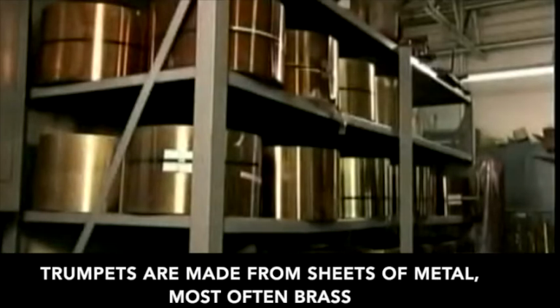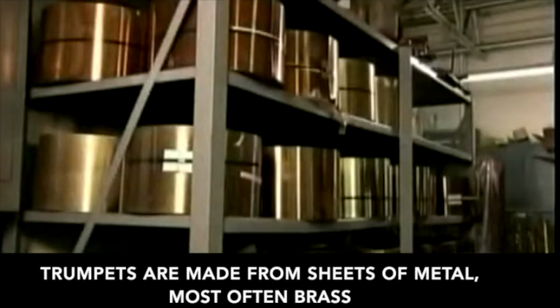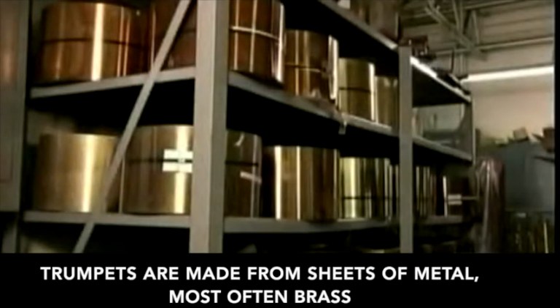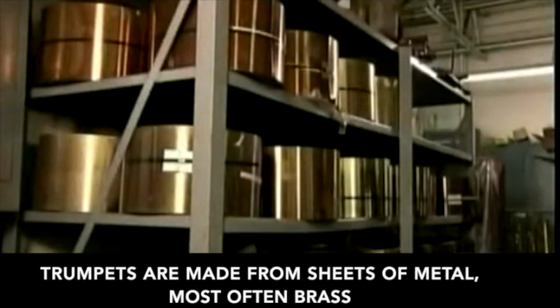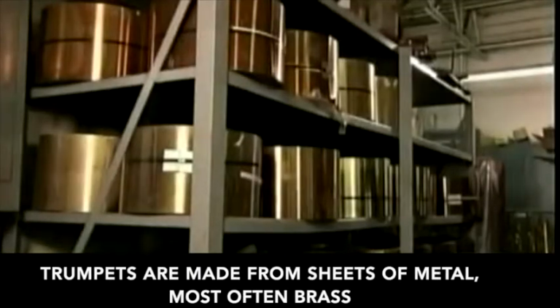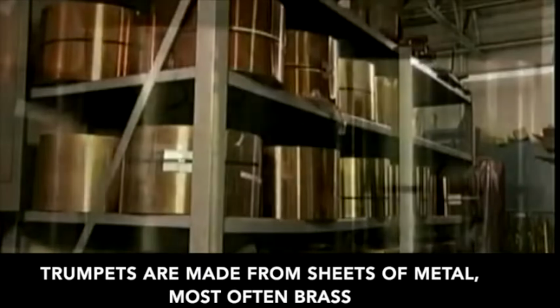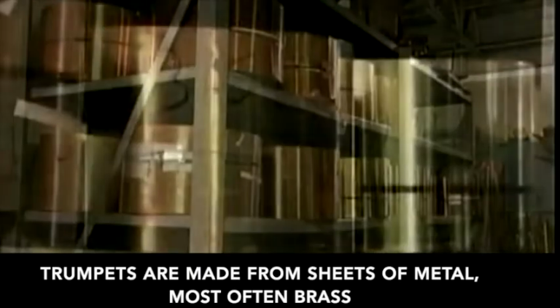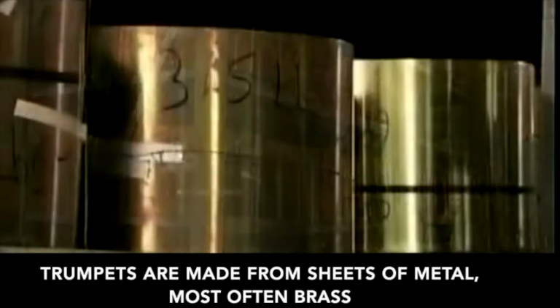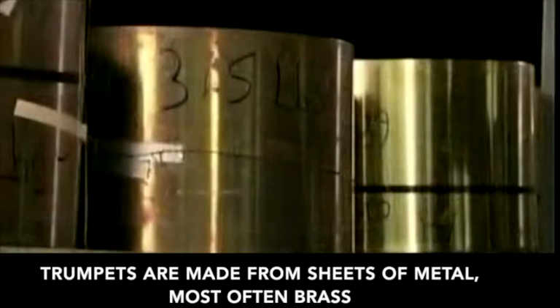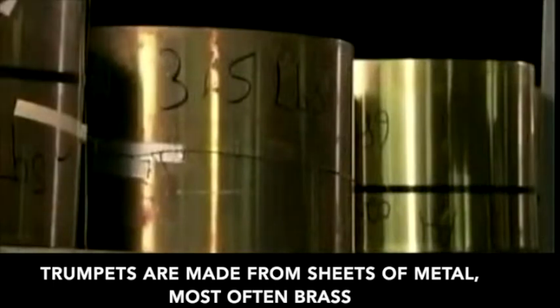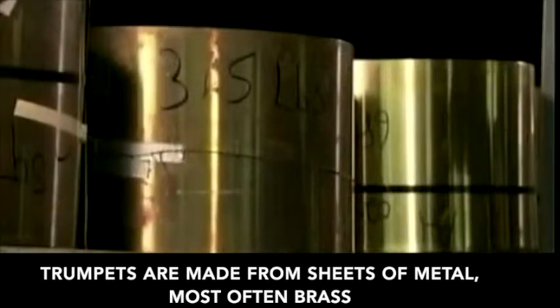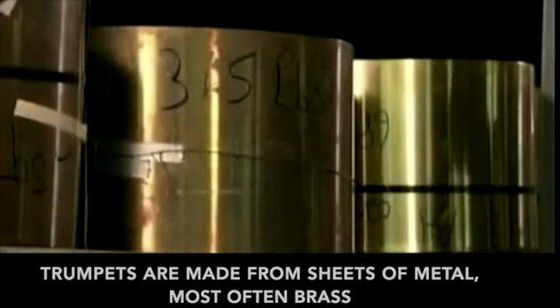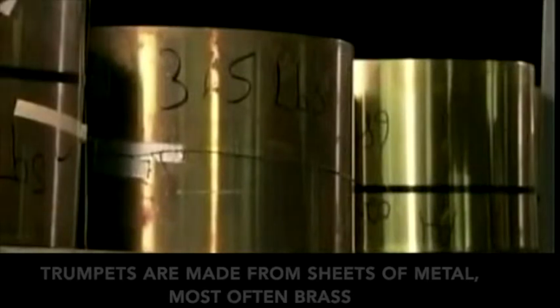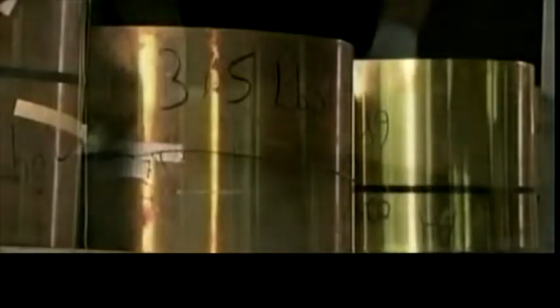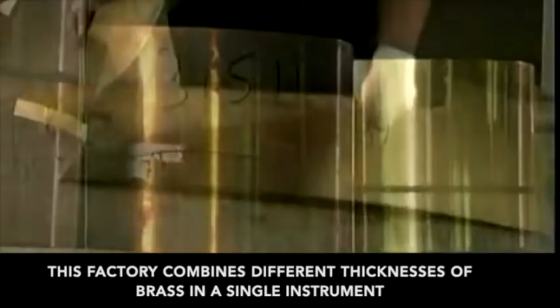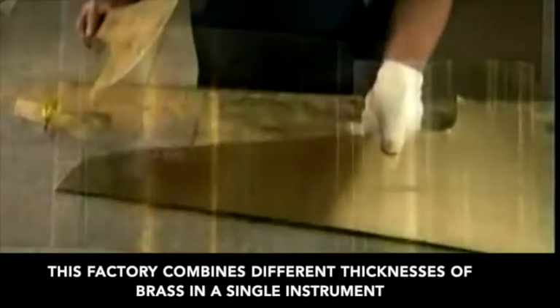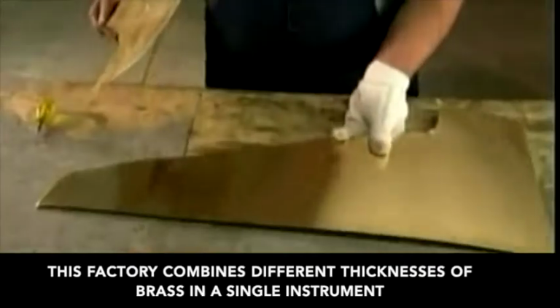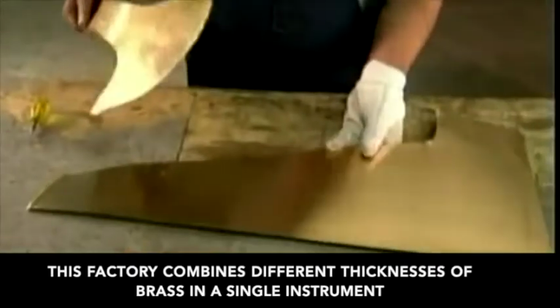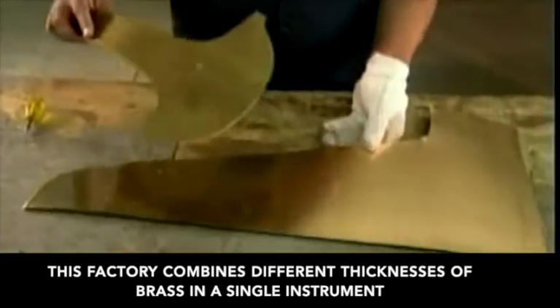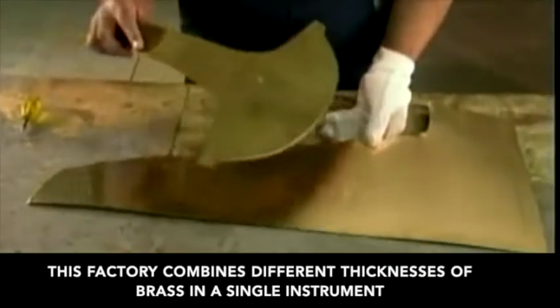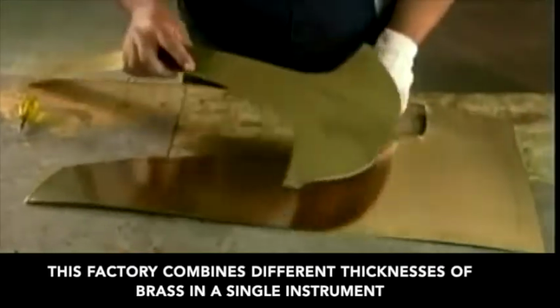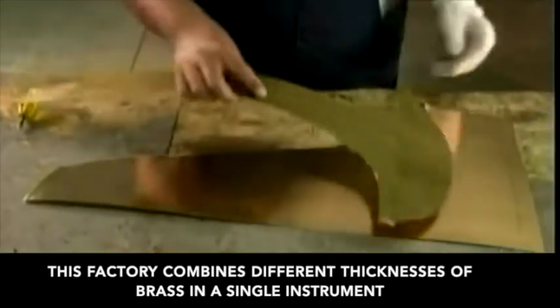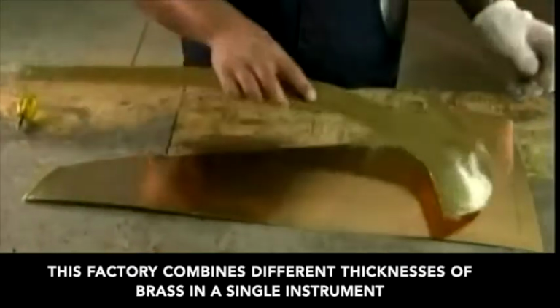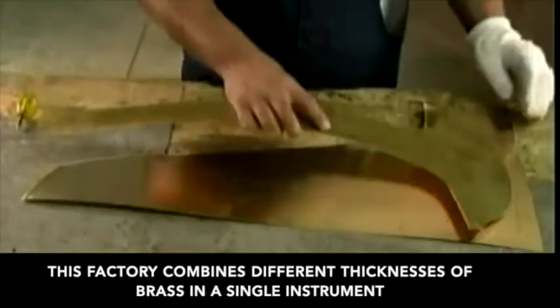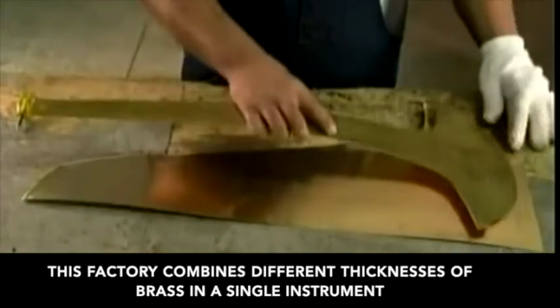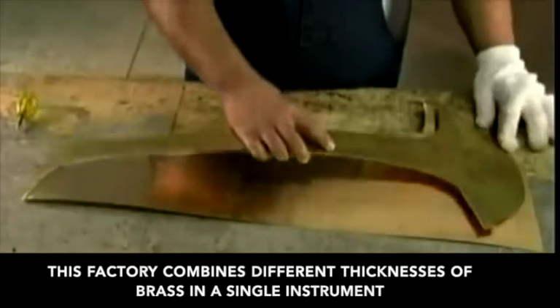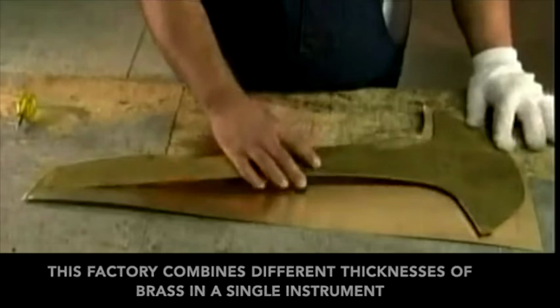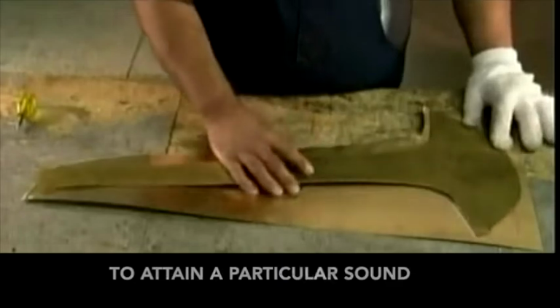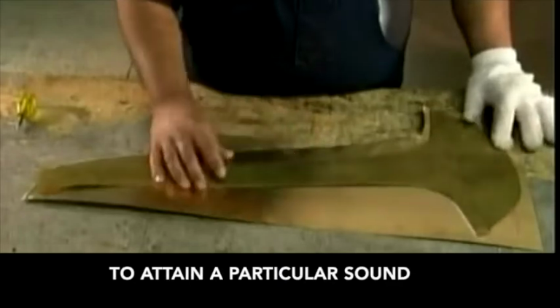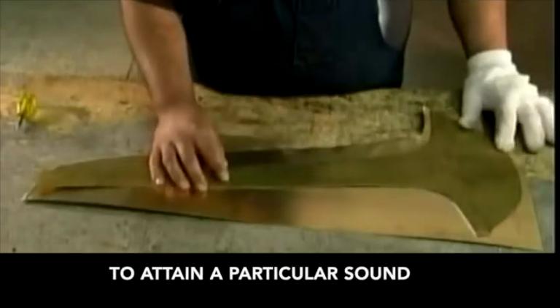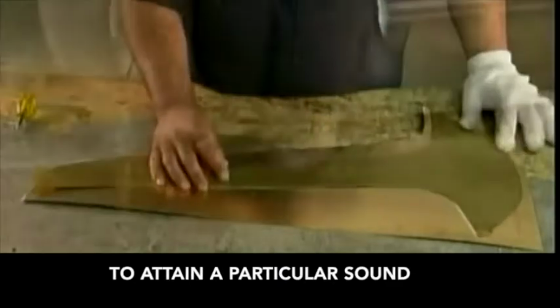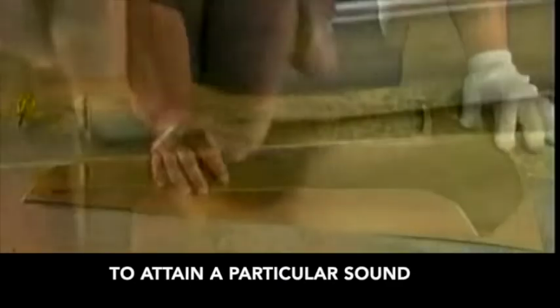Trumpets are made from sheets of metal, most often brass. This factory combines different thicknesses of brass in a single instrument to attain a particular sound.